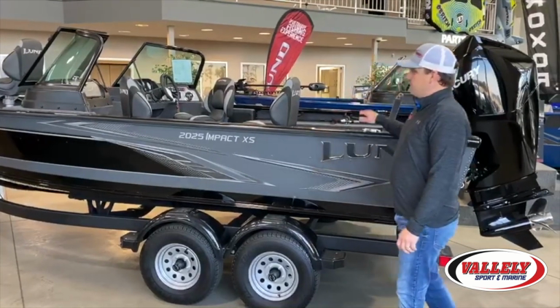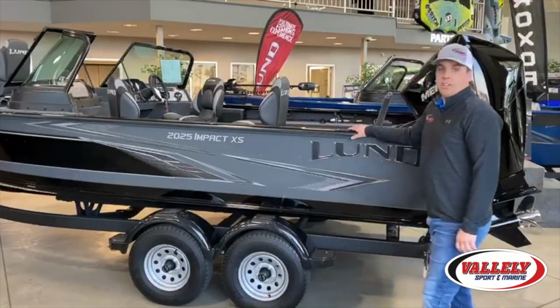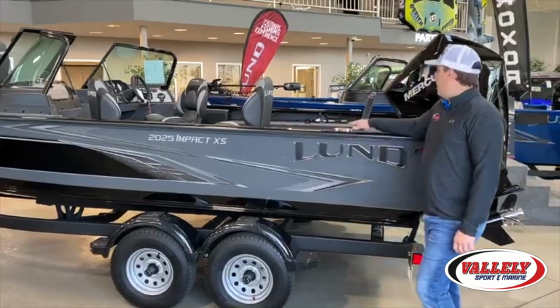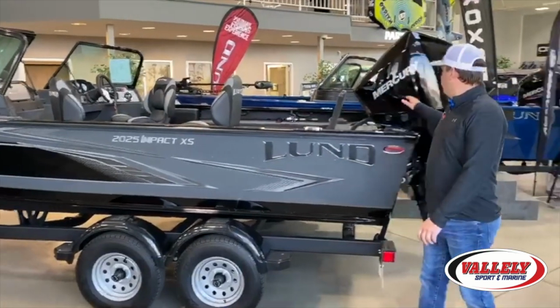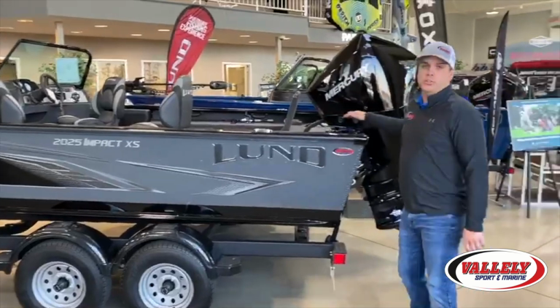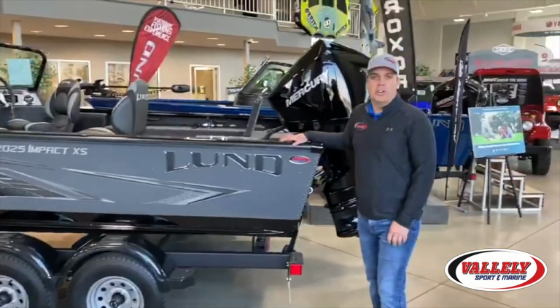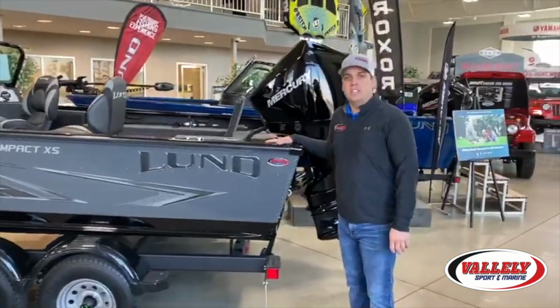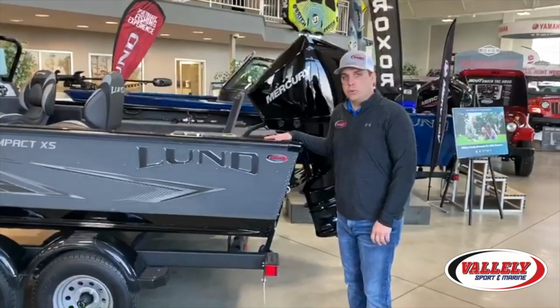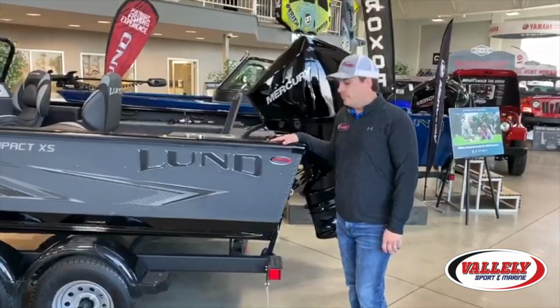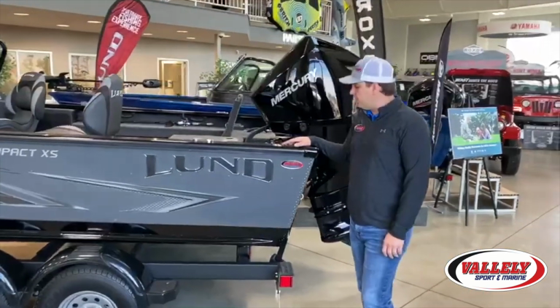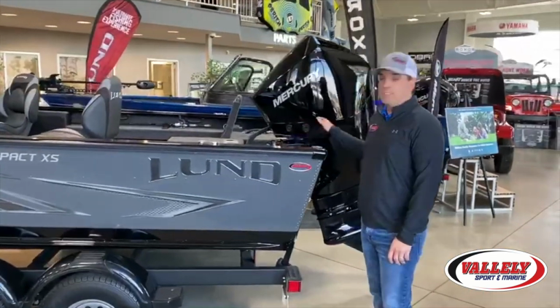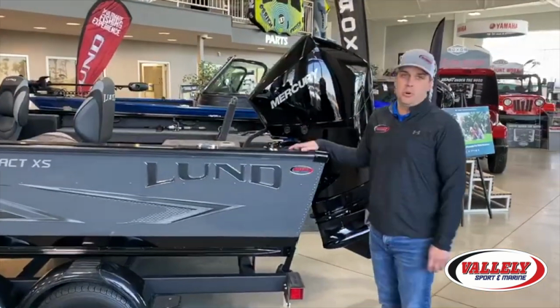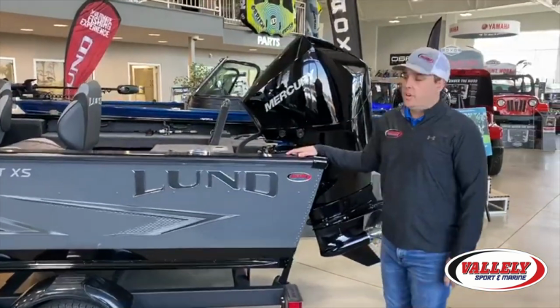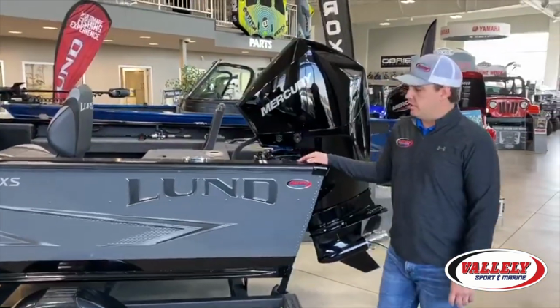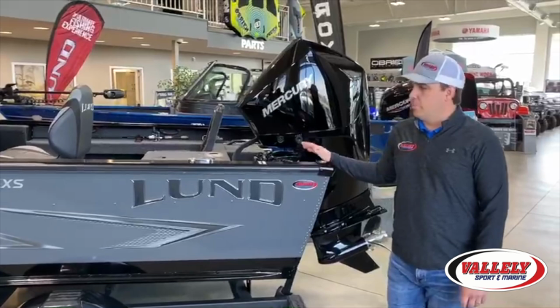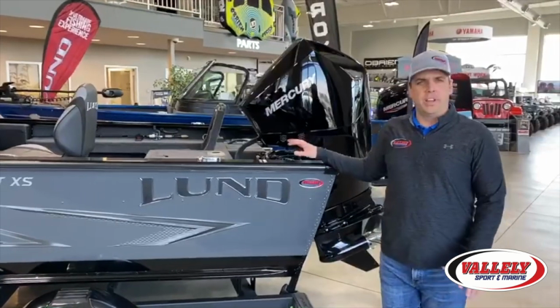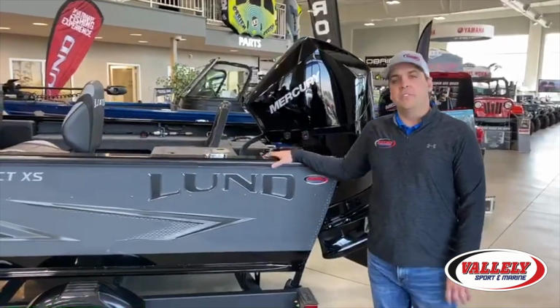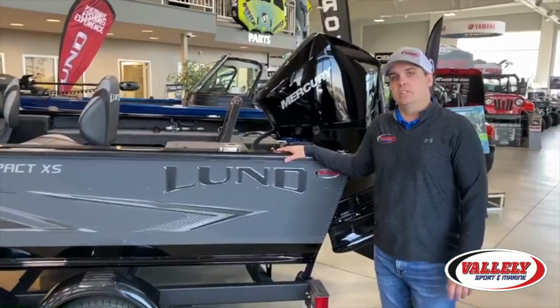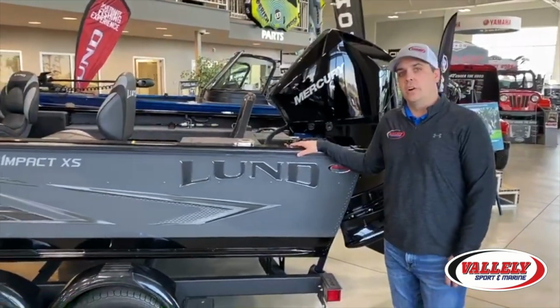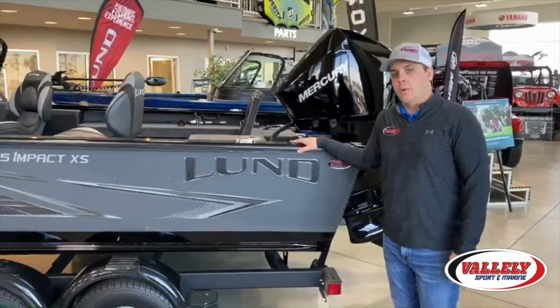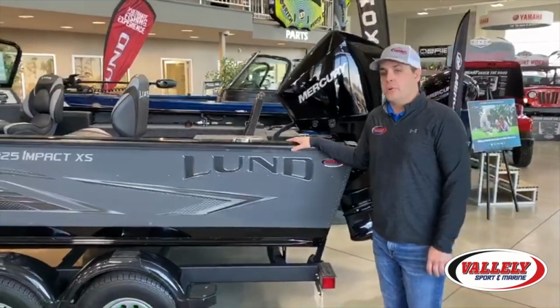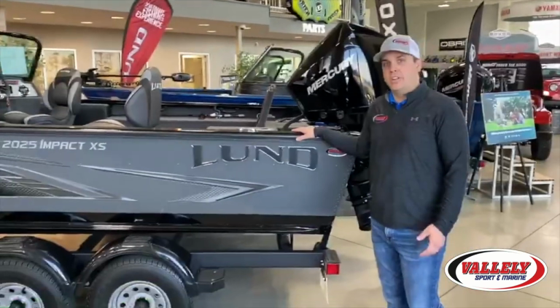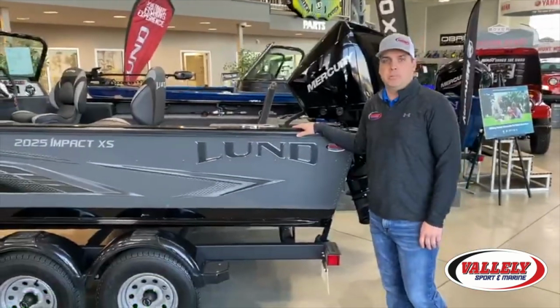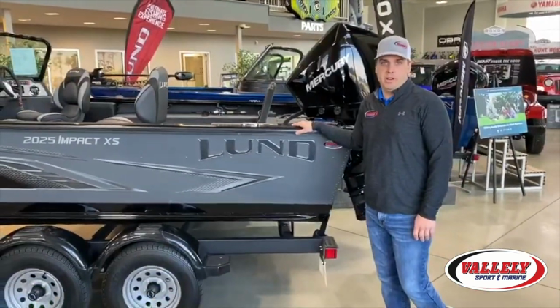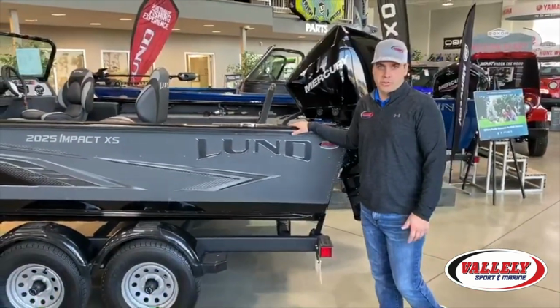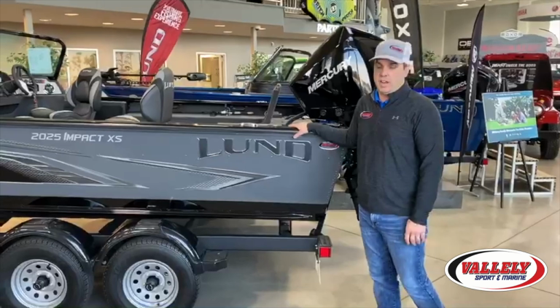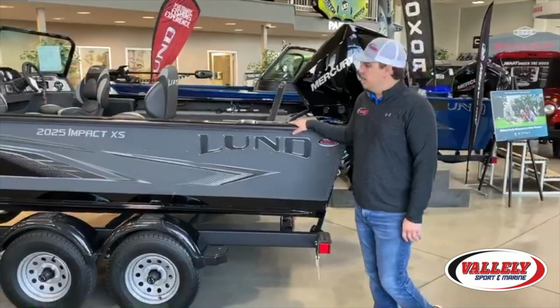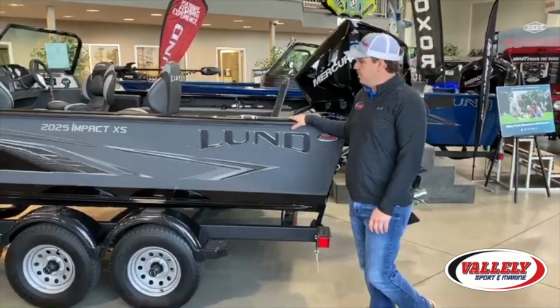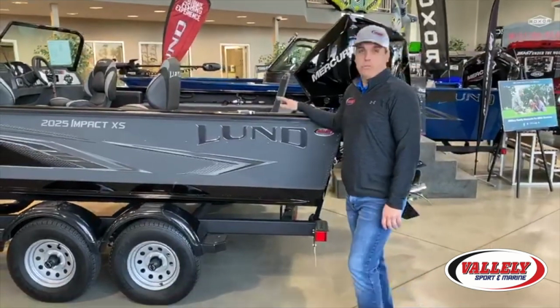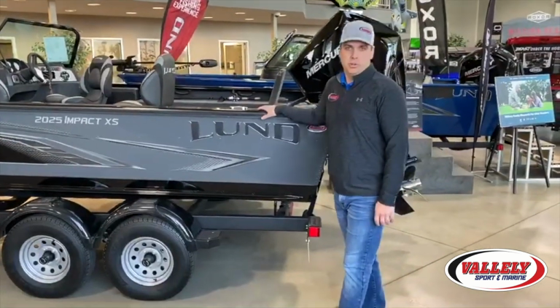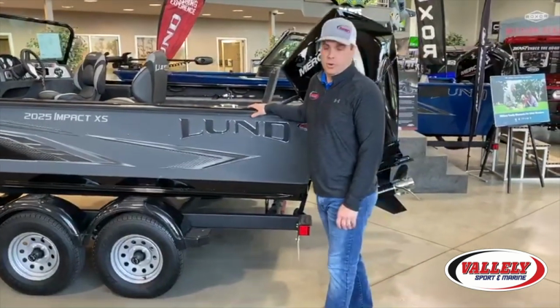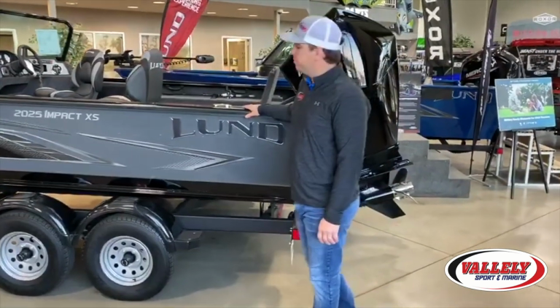This particular boat is powered by the new Mercury 200 V6 four-stroke — an exceptional motor. It runs this boat about 48 to 52 miles an hour wide open throttle, and really gets it up on plane extremely nicely, even with a full load of people.